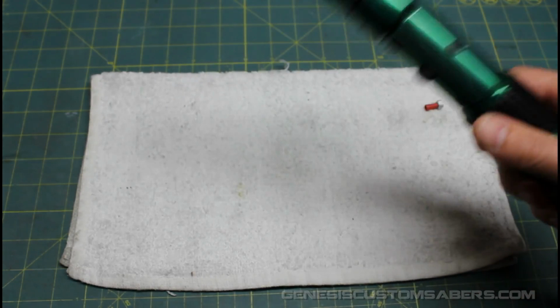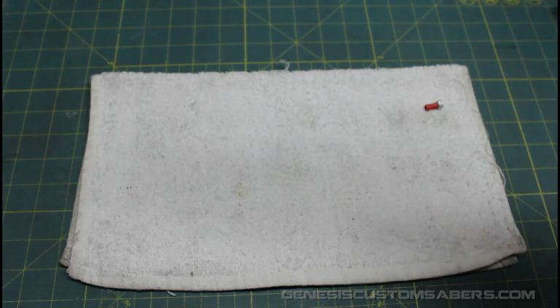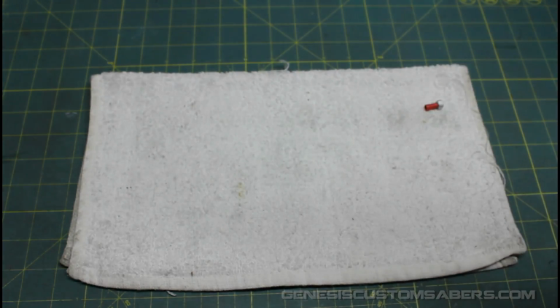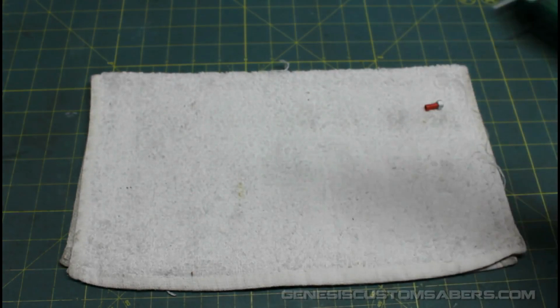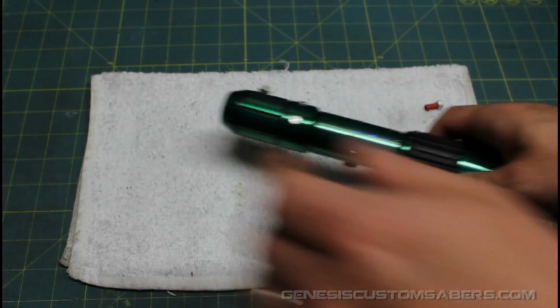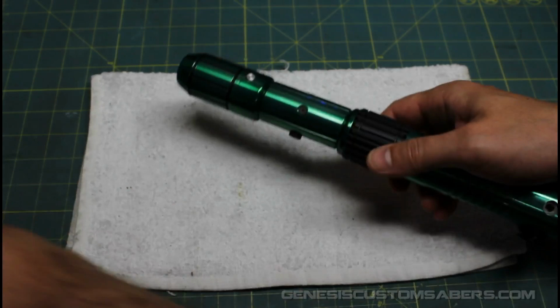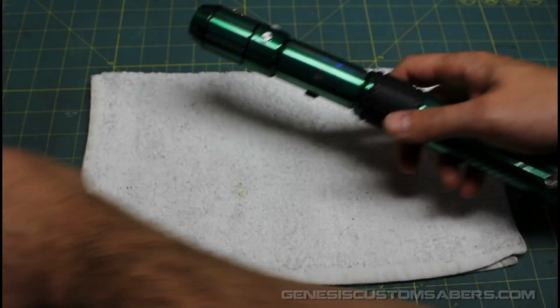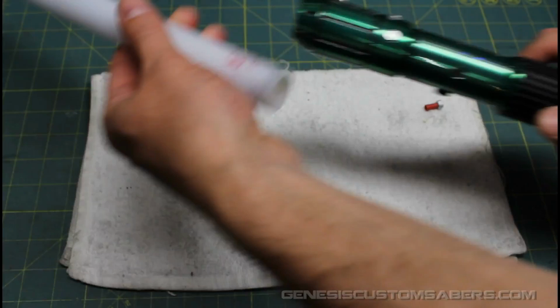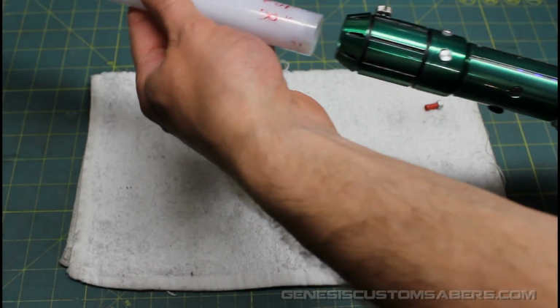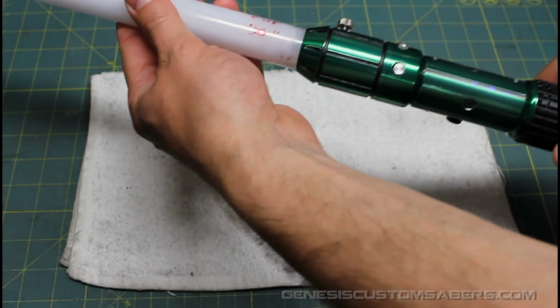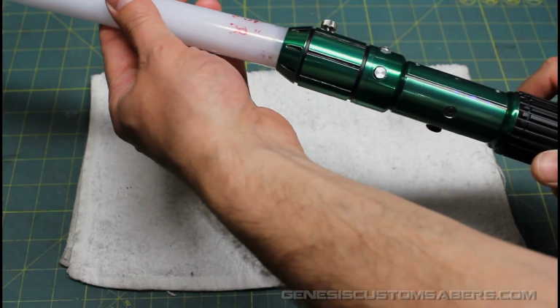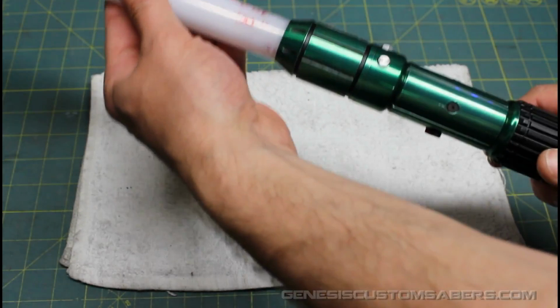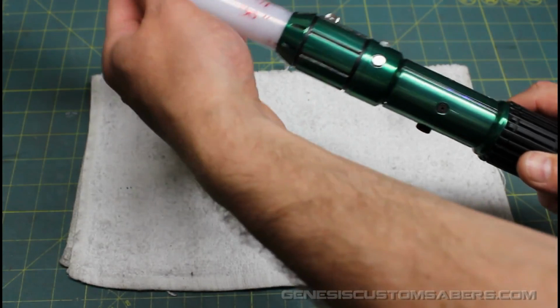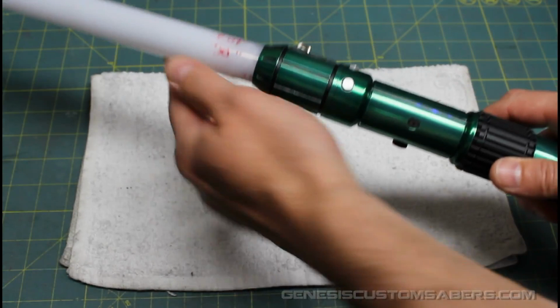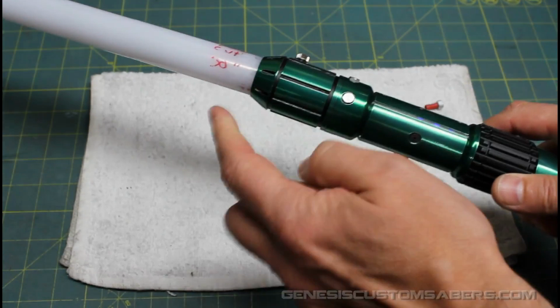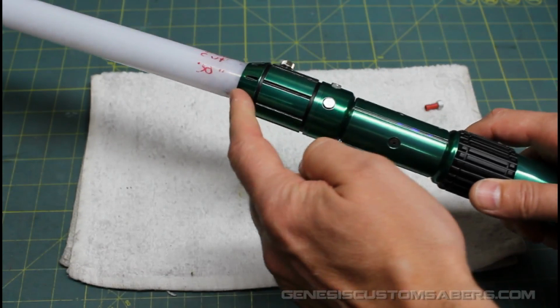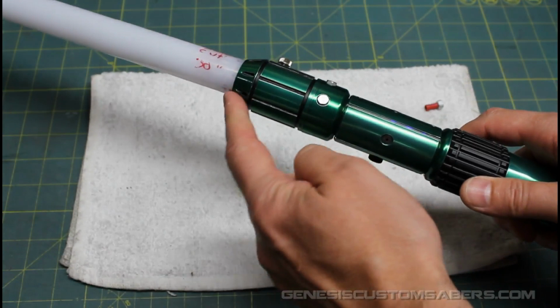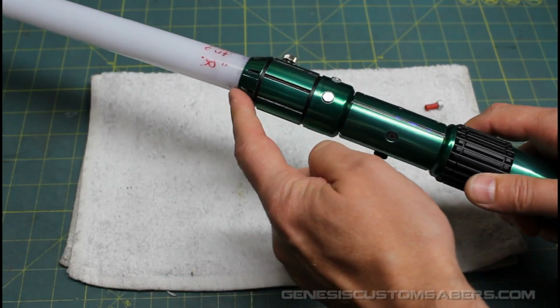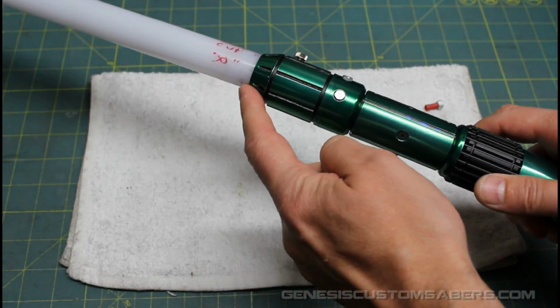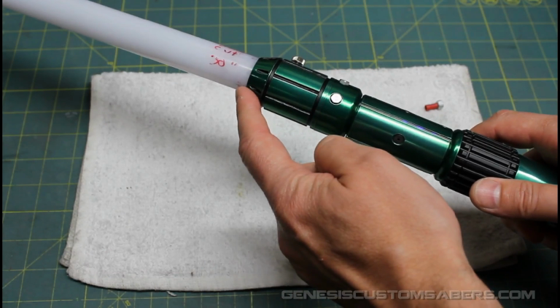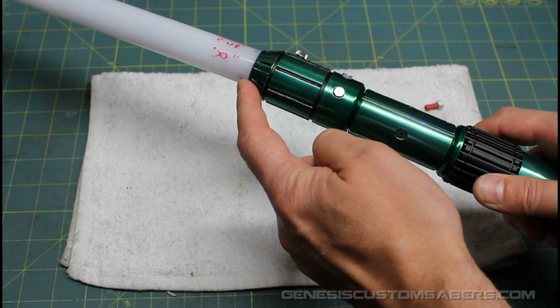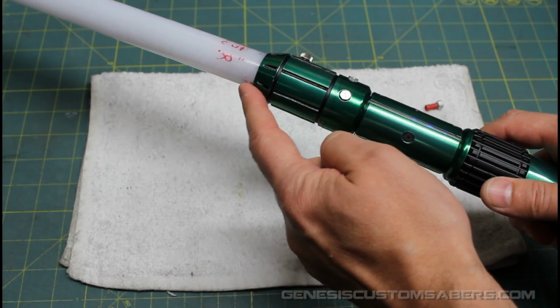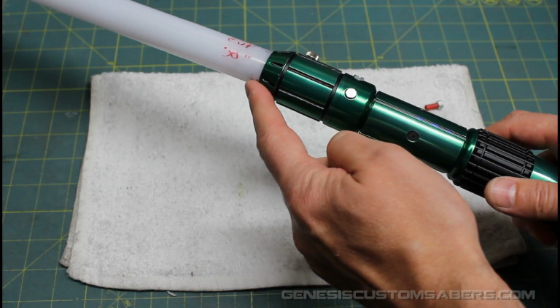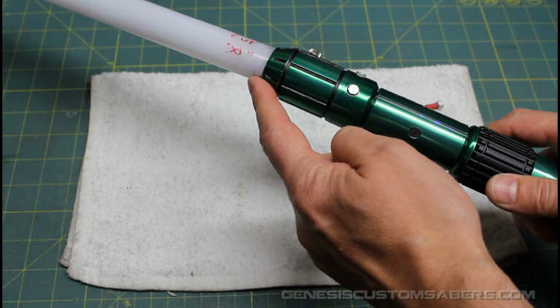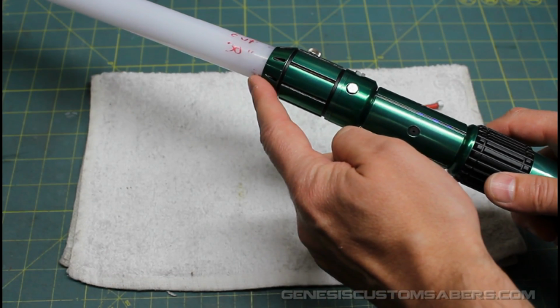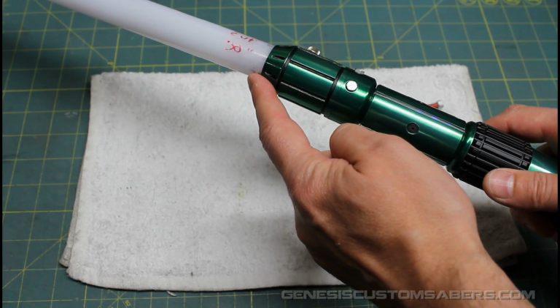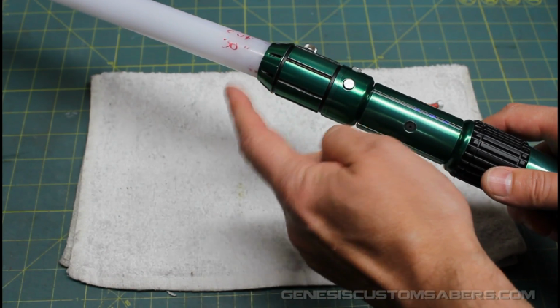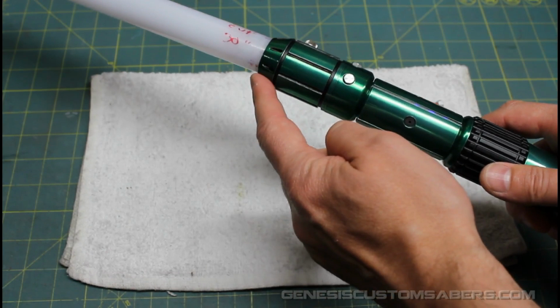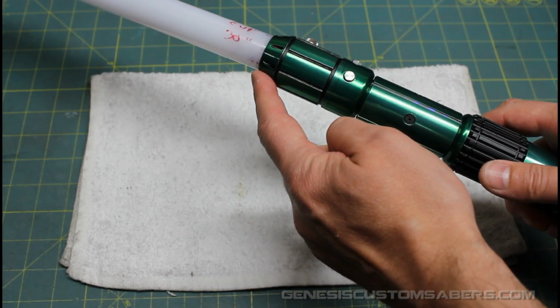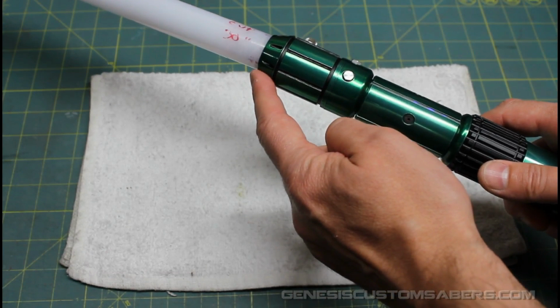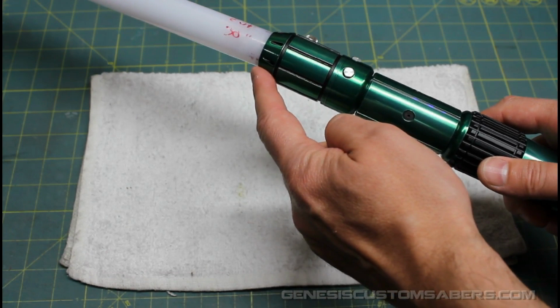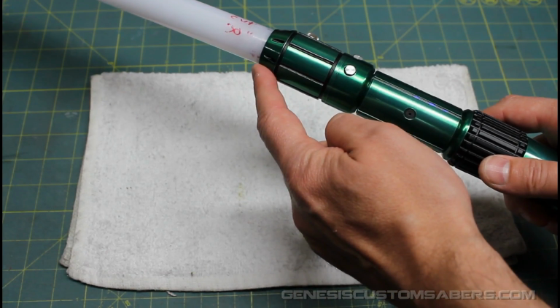With this particular one, it's Custom Saber Shop parts that have been highly modified. The blade holder is actually quite tight, so I'm going to use this as an example of showing you how to properly operate a tight blade holder with MHS parts.